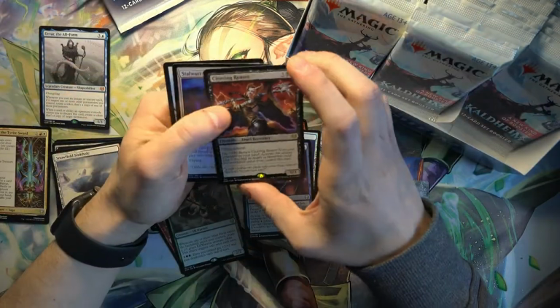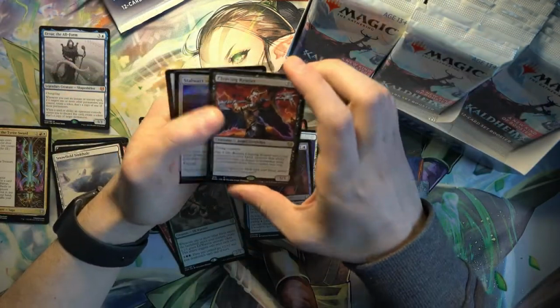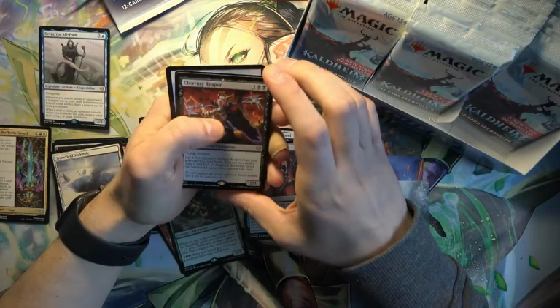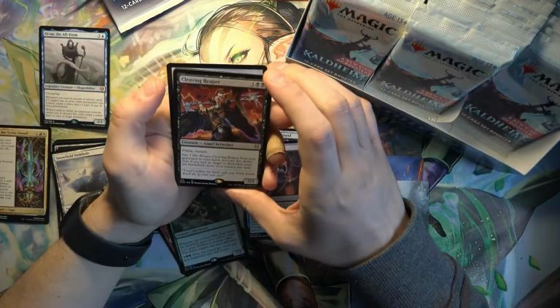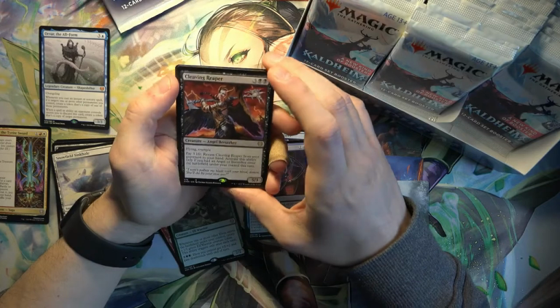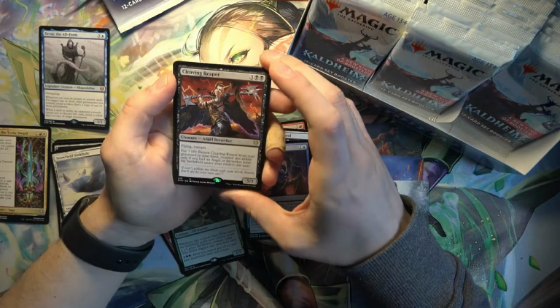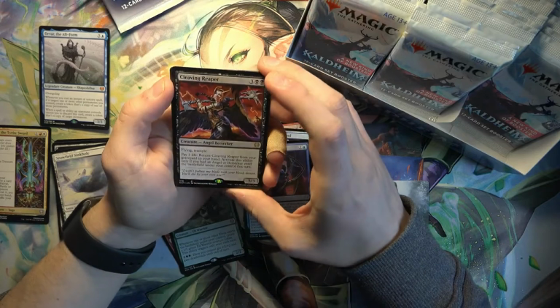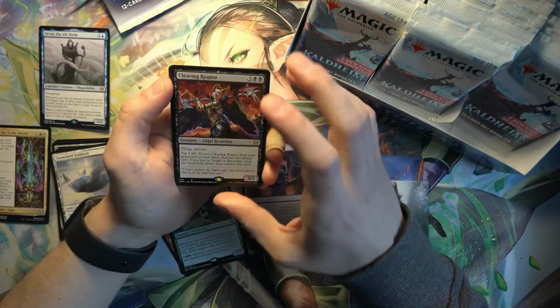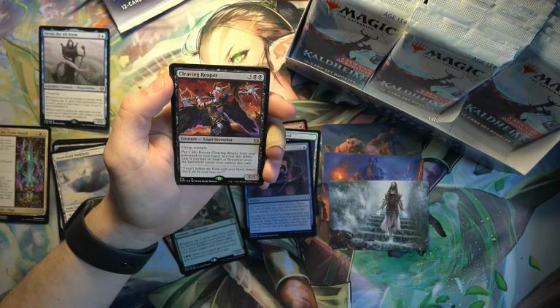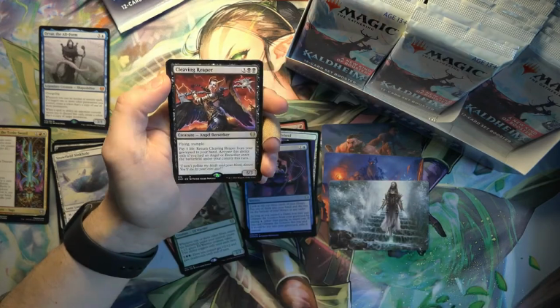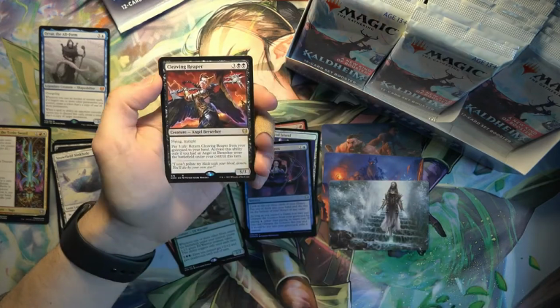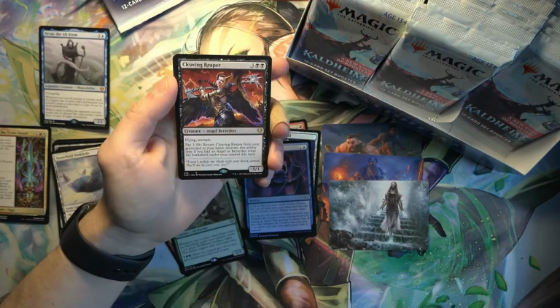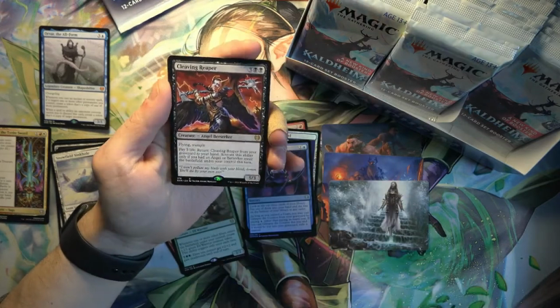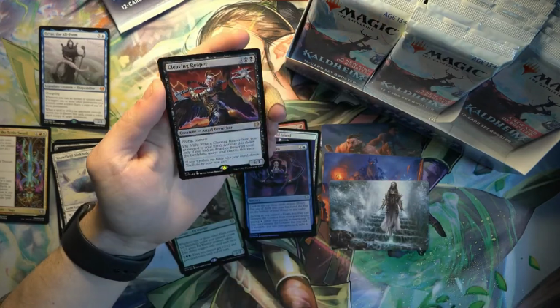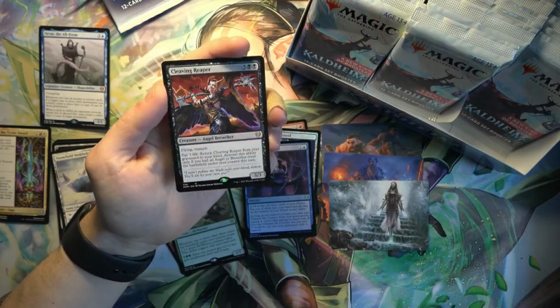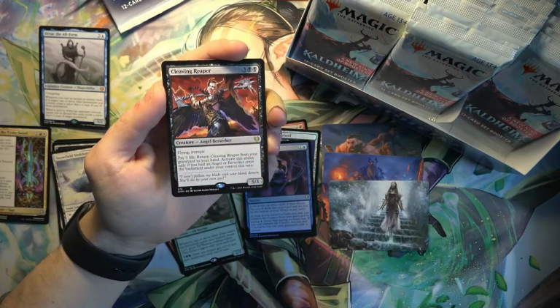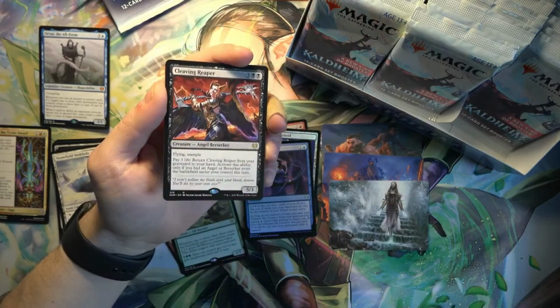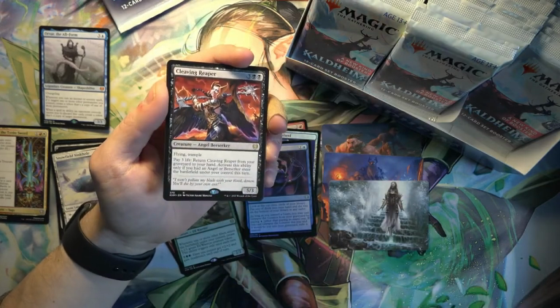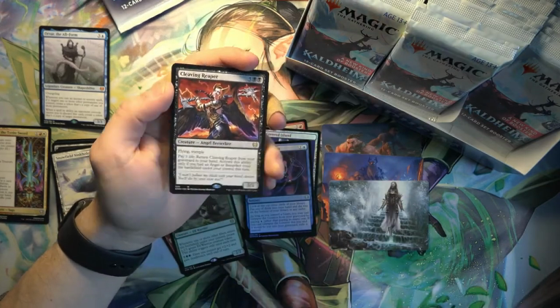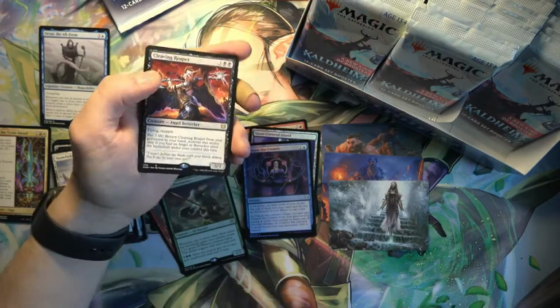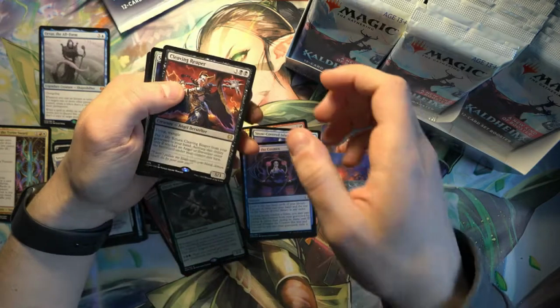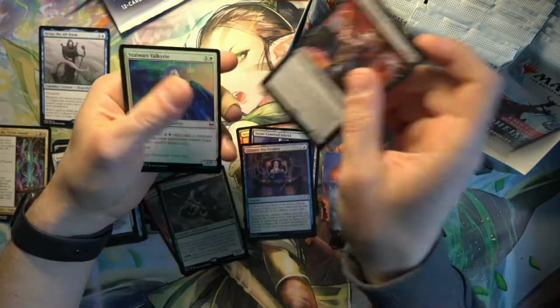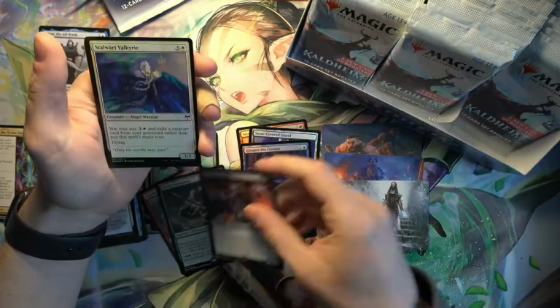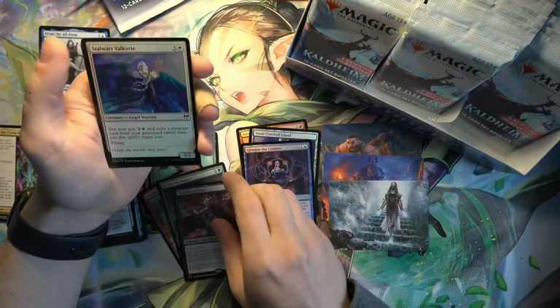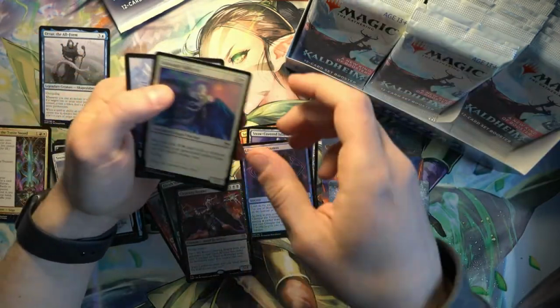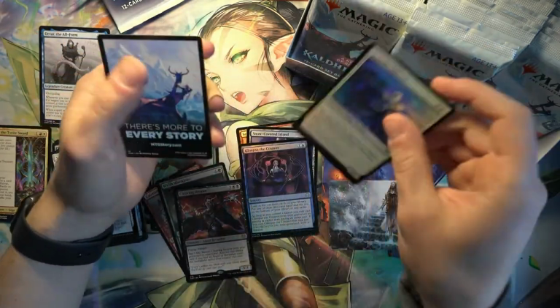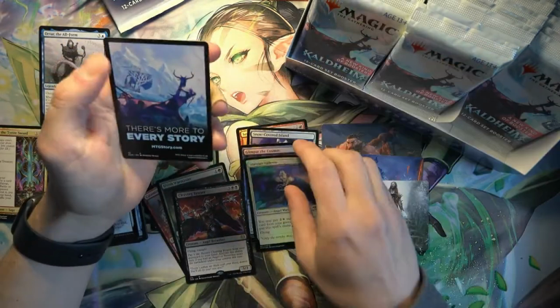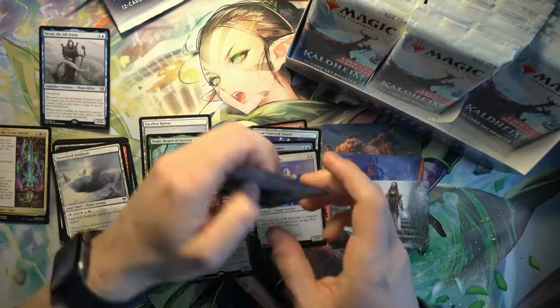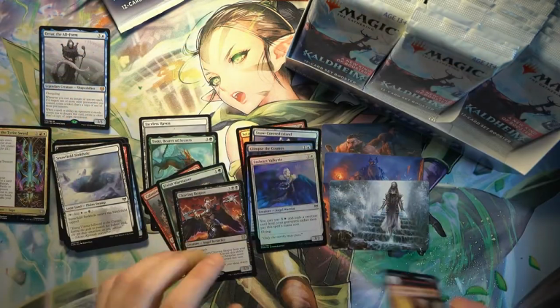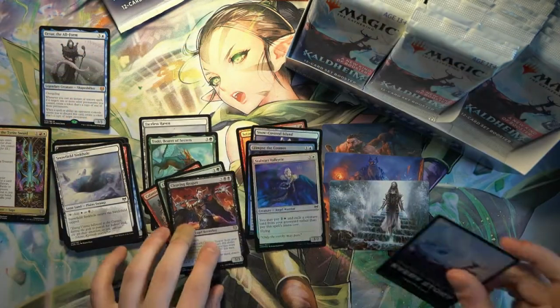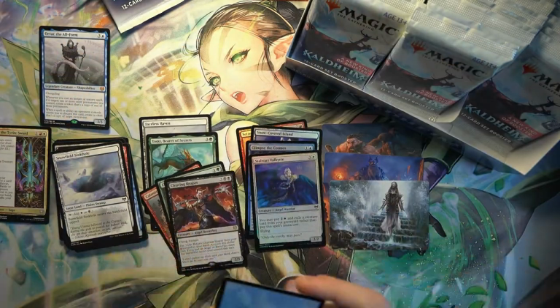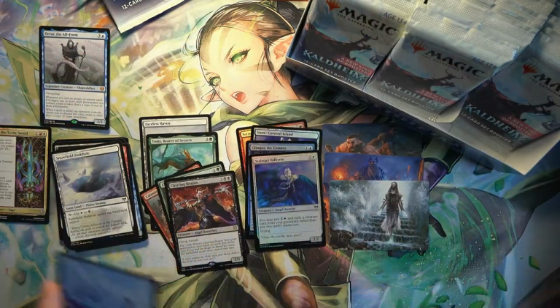And Cleaving Reaper - I think this is one of the theme booster cards. I know they can come in the set boosters as well. Foil Stalwart Valkyrie.